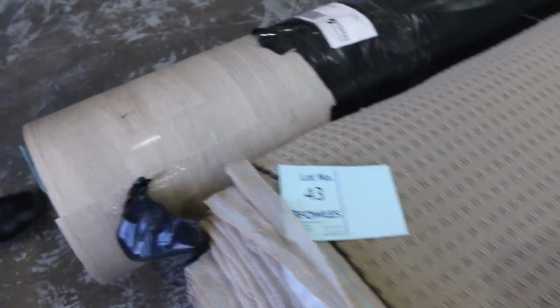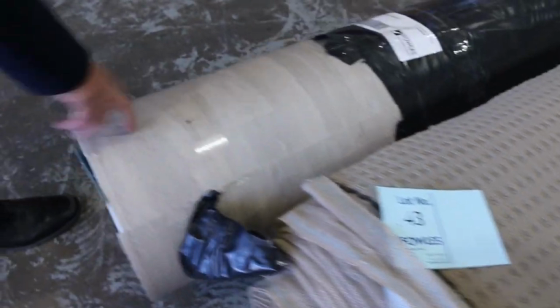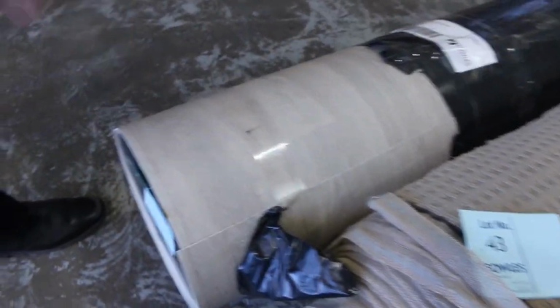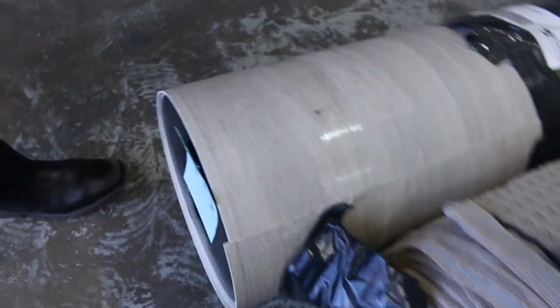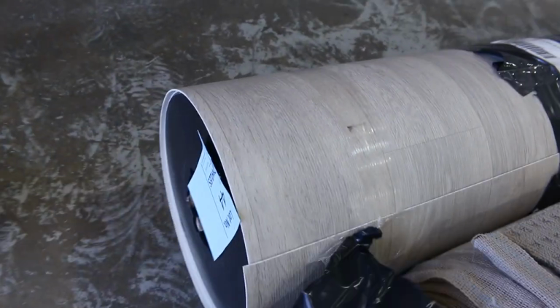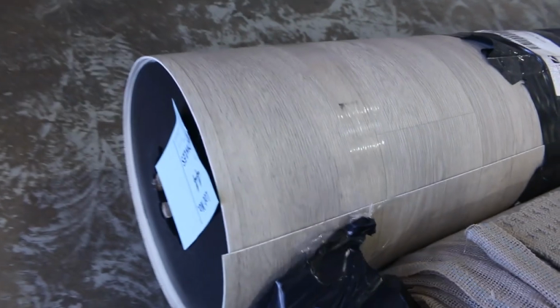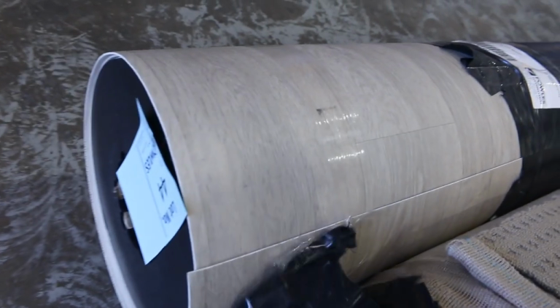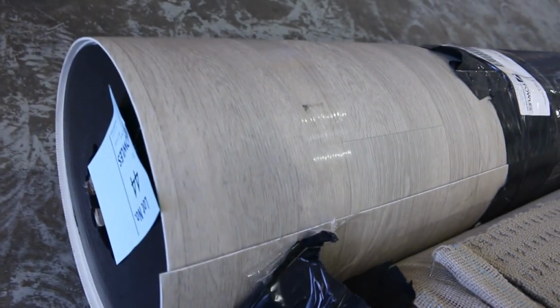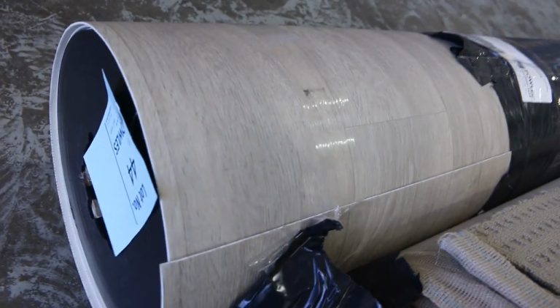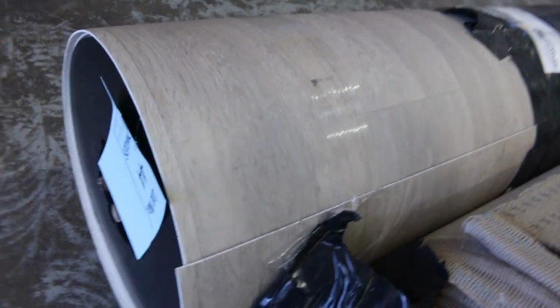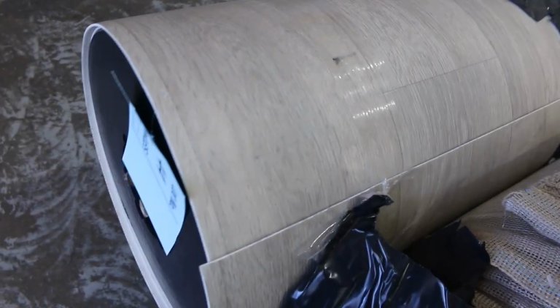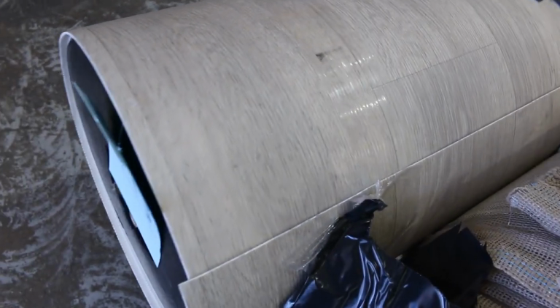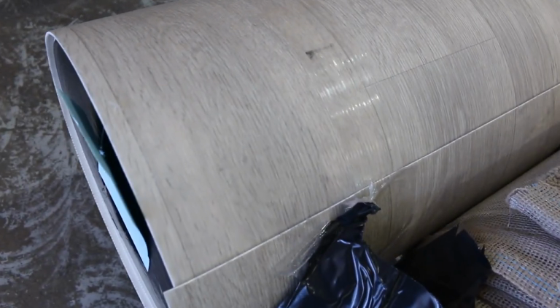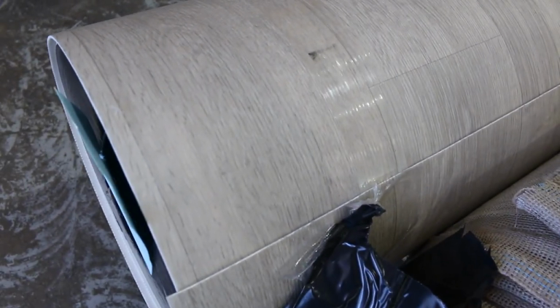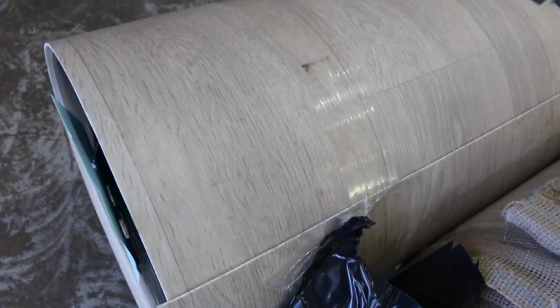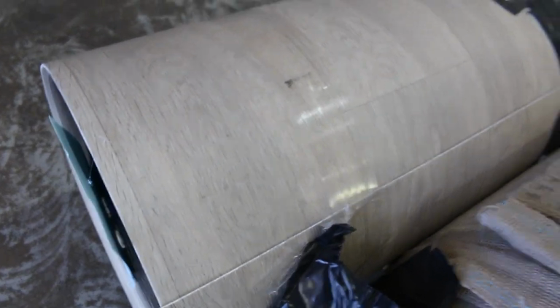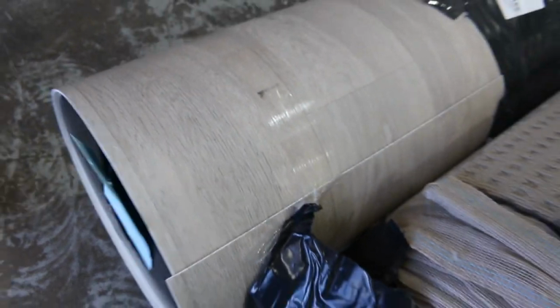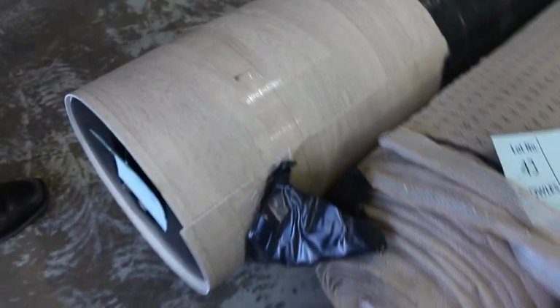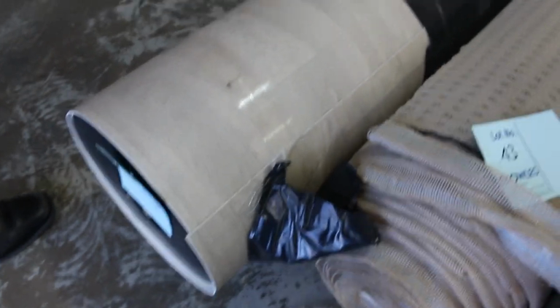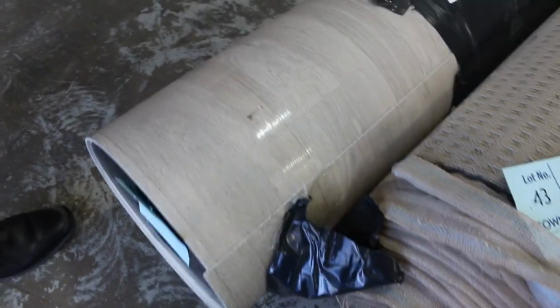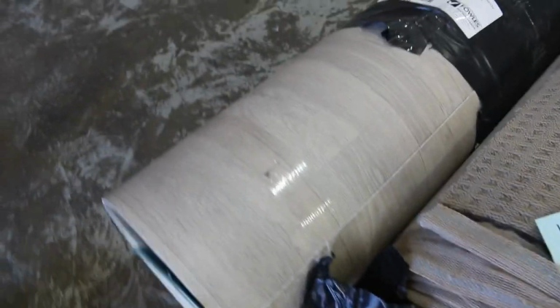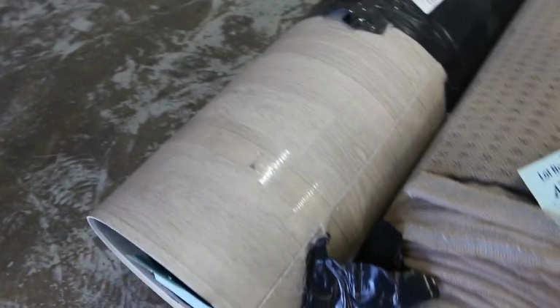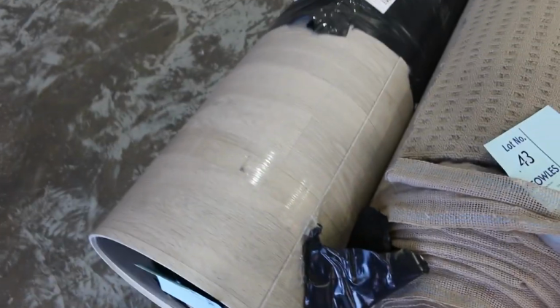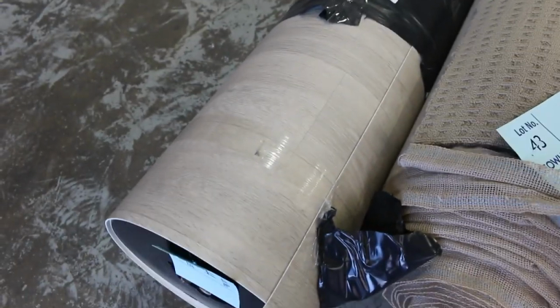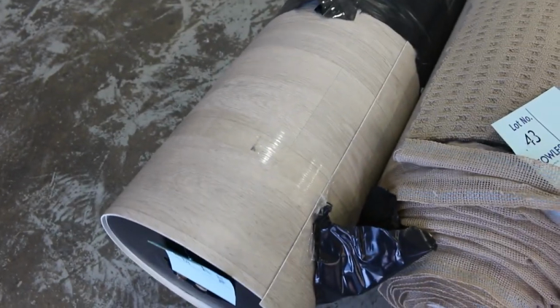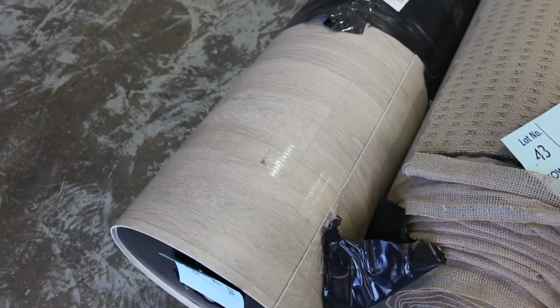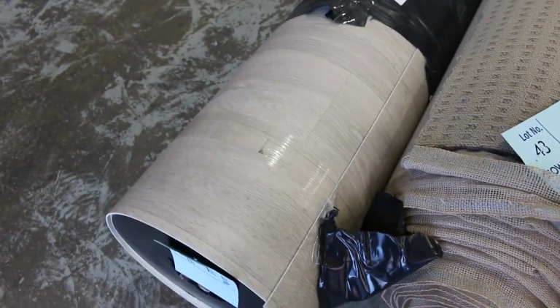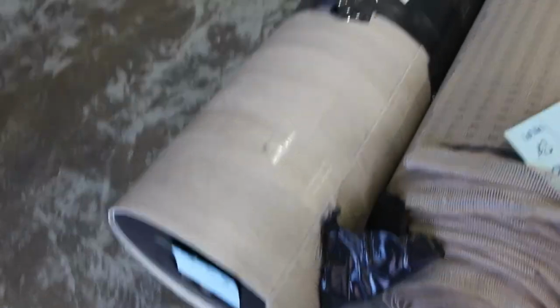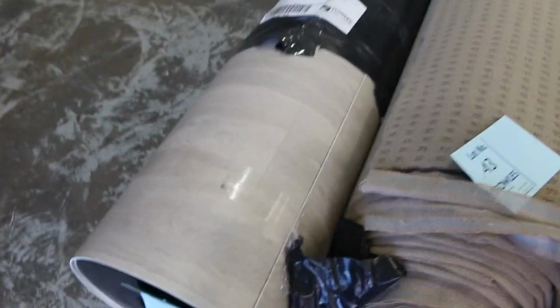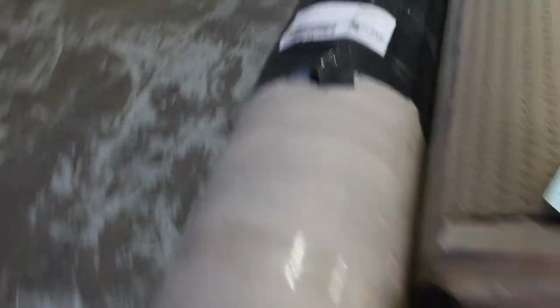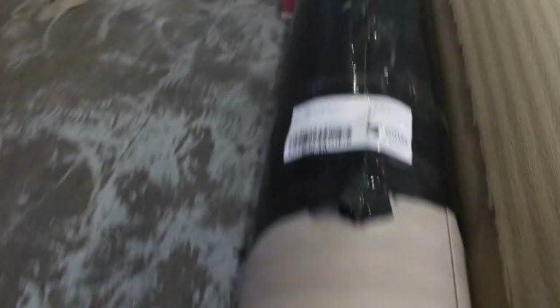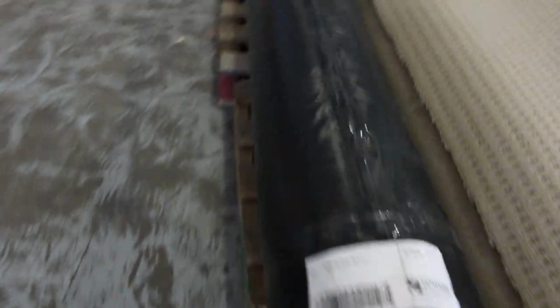Lot number 44 is a nice big roll of vinyl — it's actually 30 metres long. Good quality with a wood grain finish. I'd be thinking around about $30 a metre for that, and that's well and truly under half price.